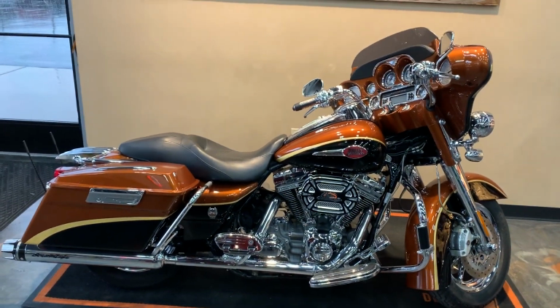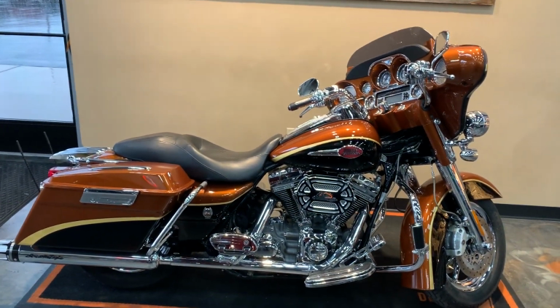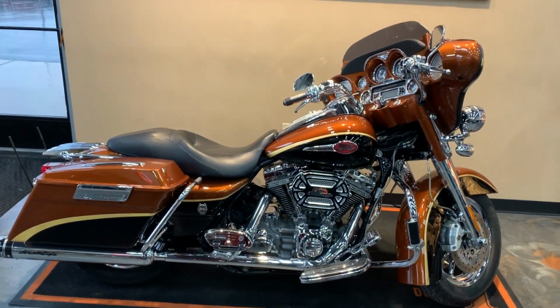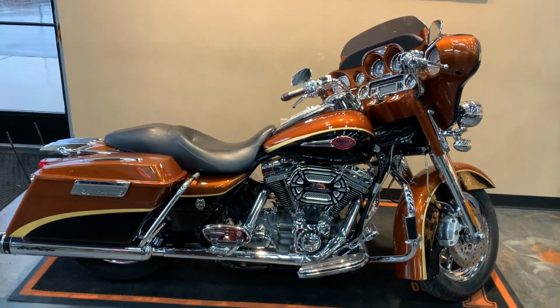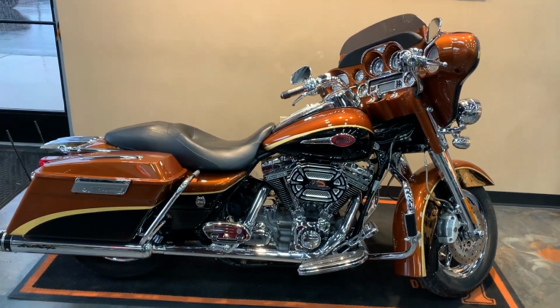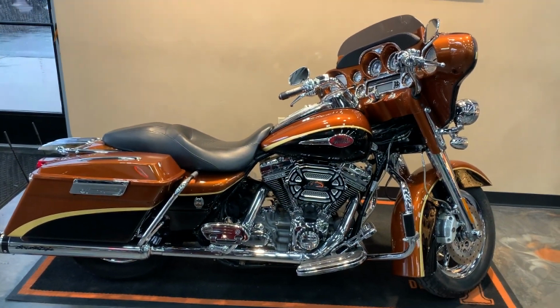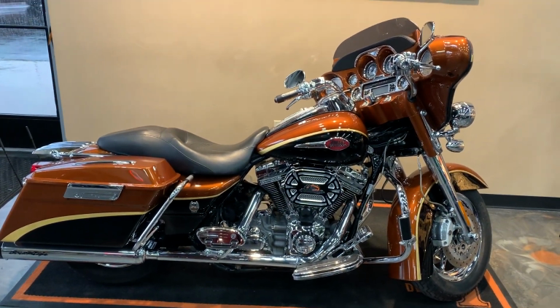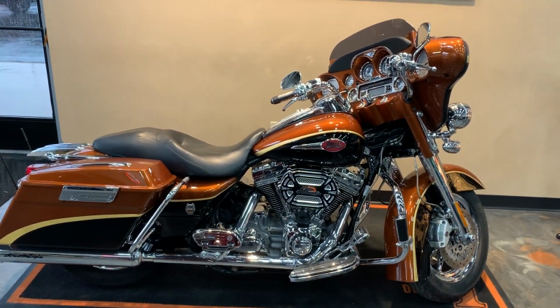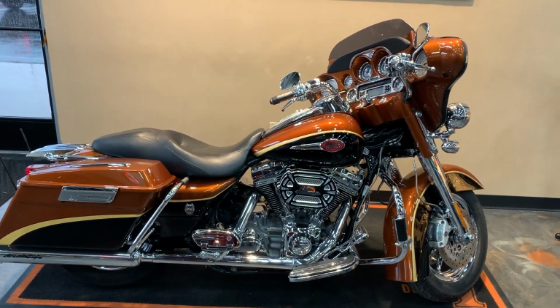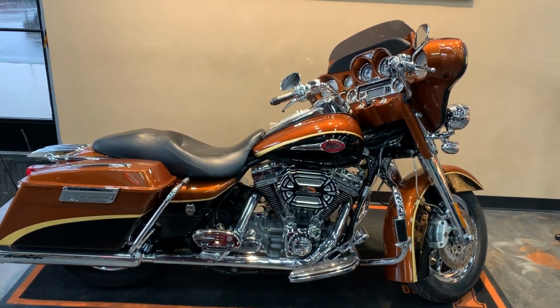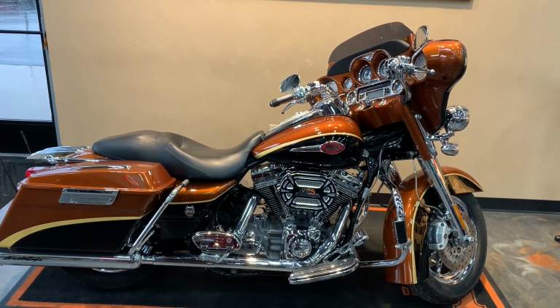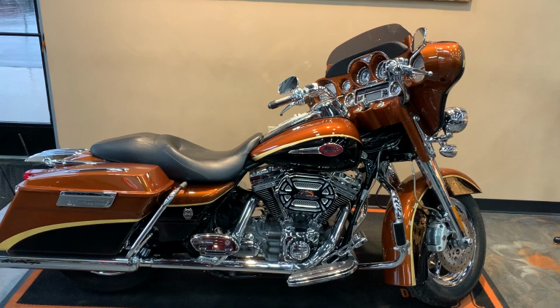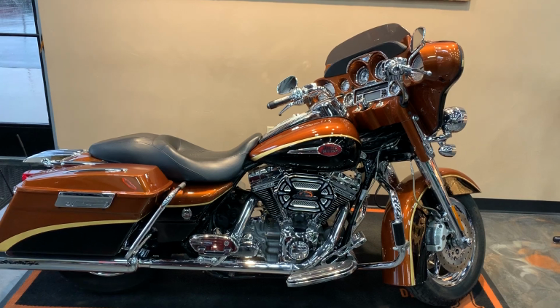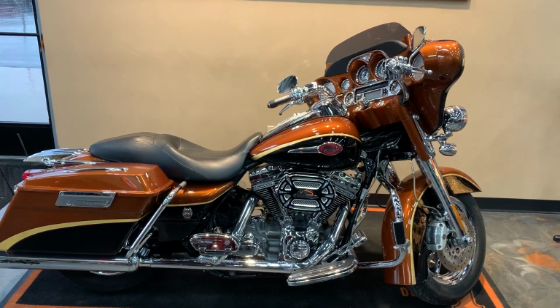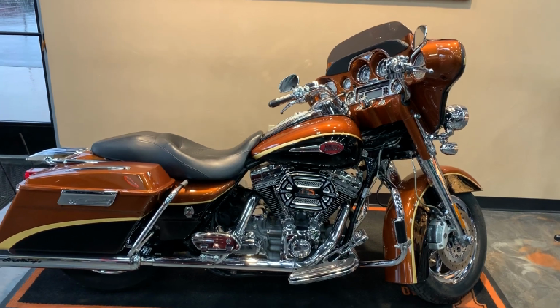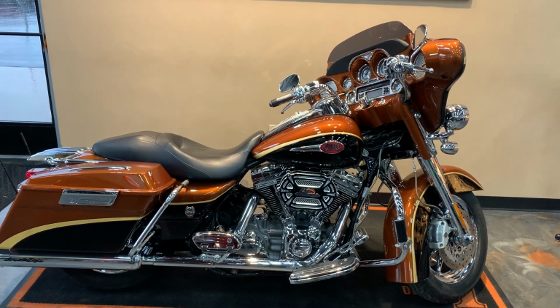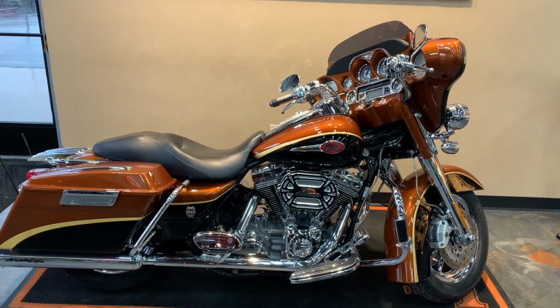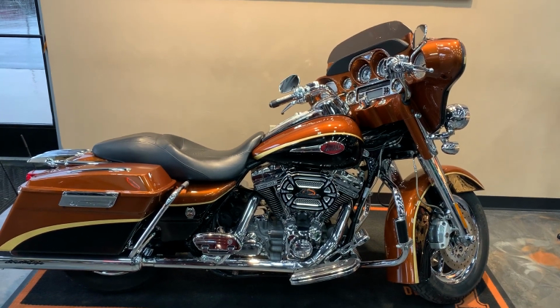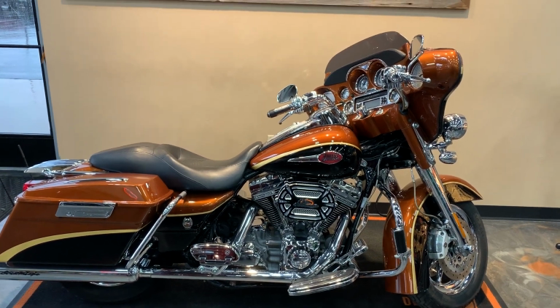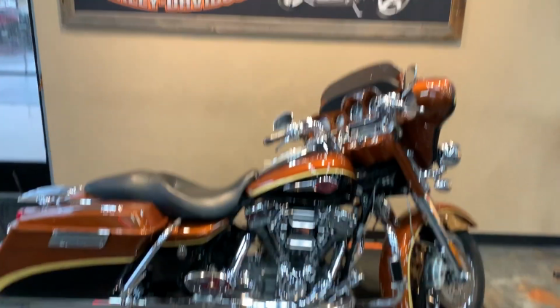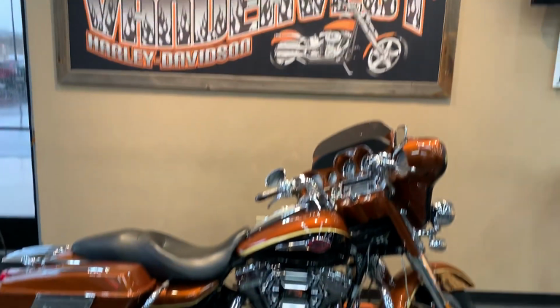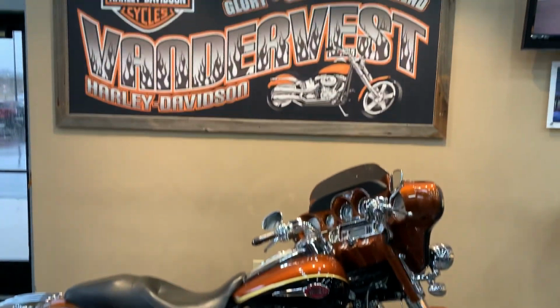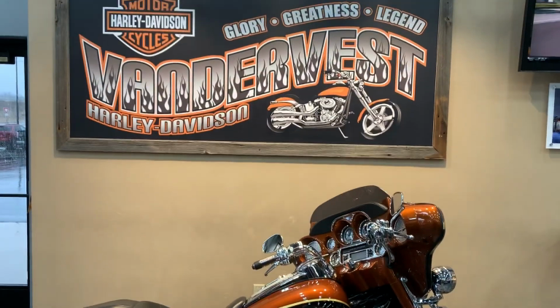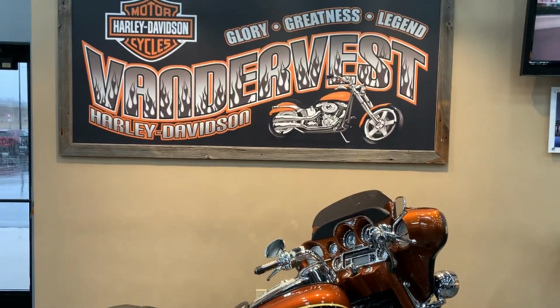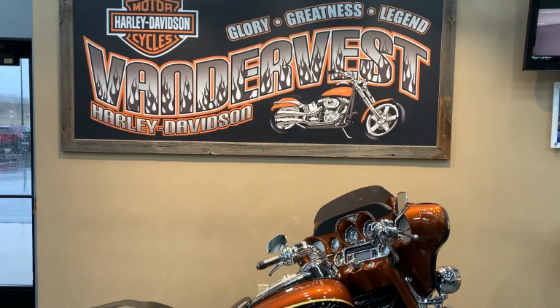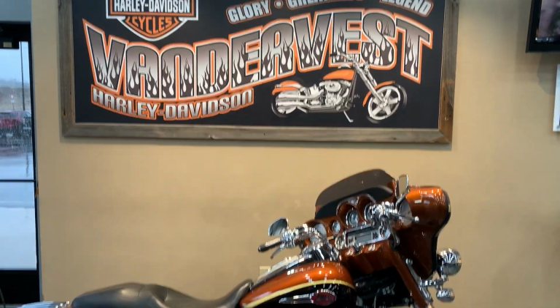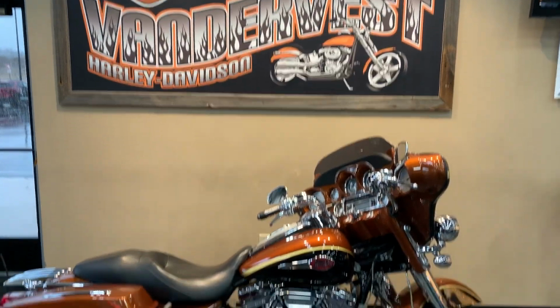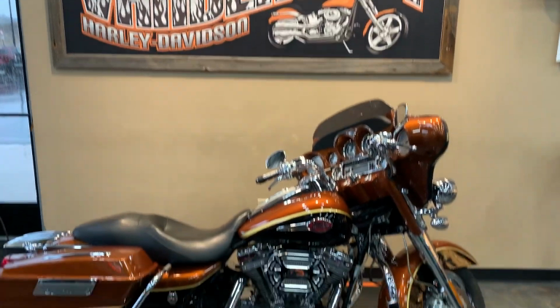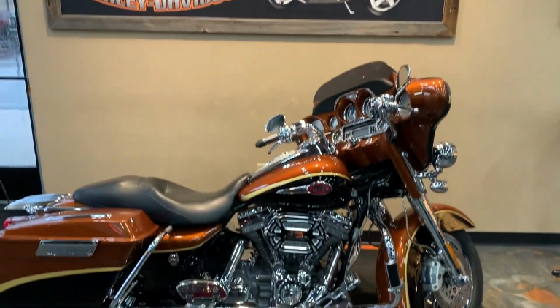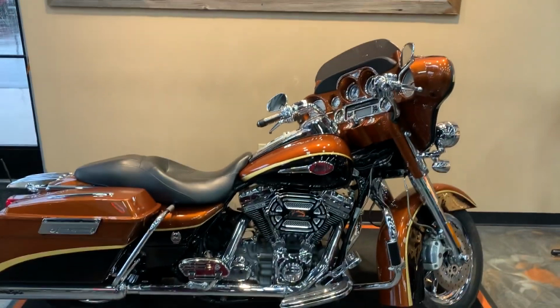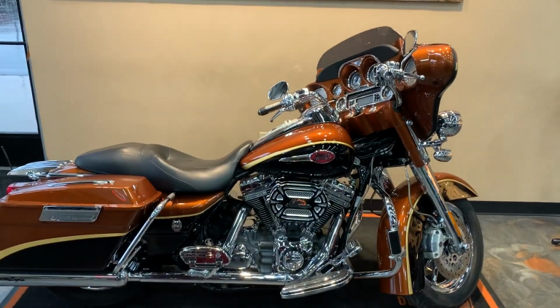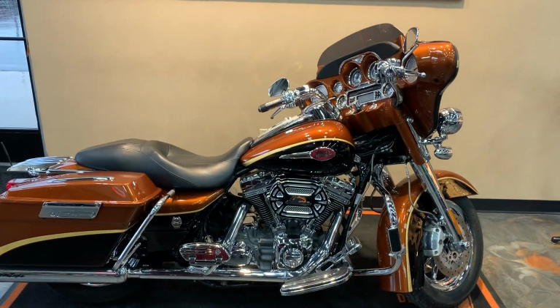We got this beauty down here at Vanderbess Harley-Davidson, 1966 Velpe Avenue, Green Bay, Wisconsin.